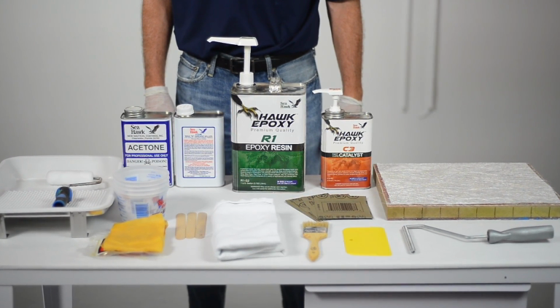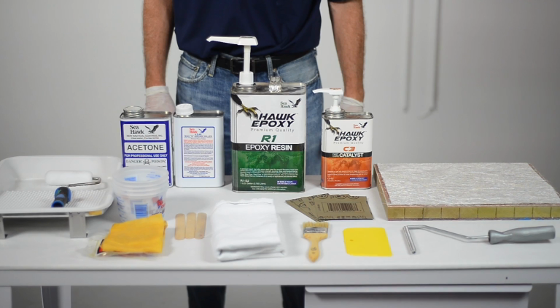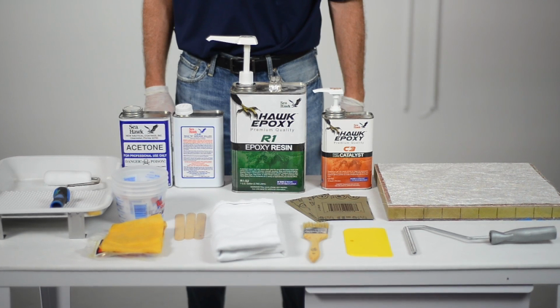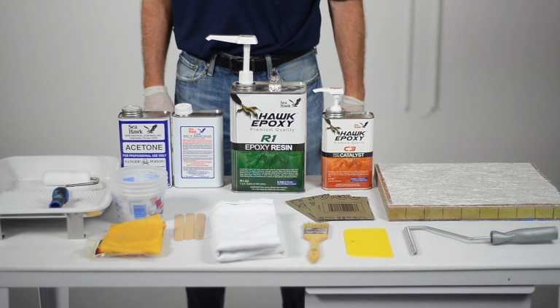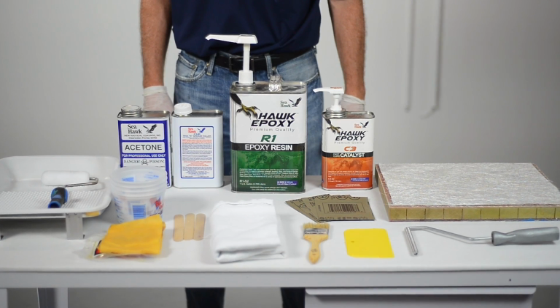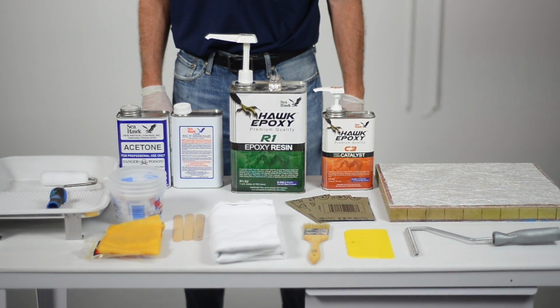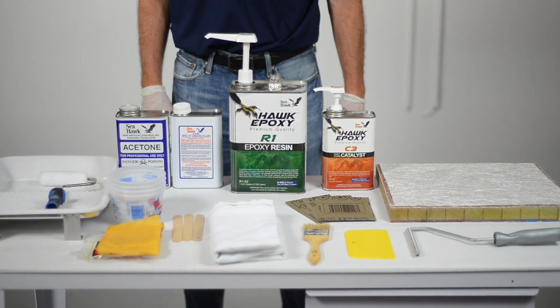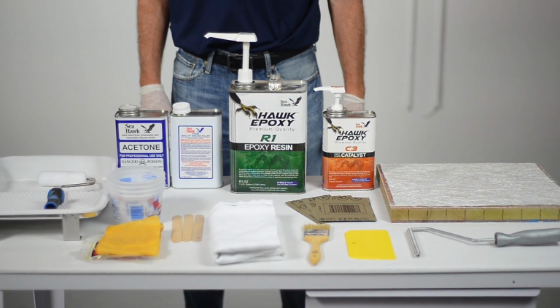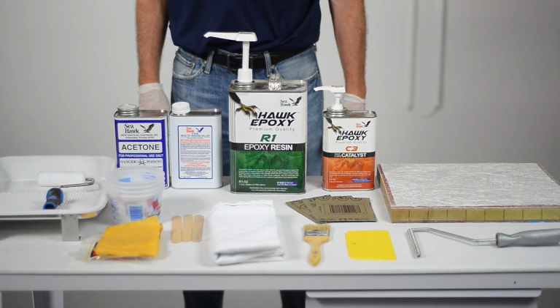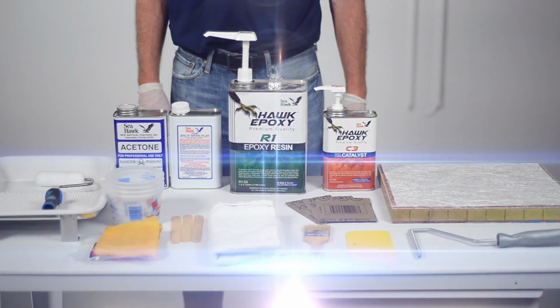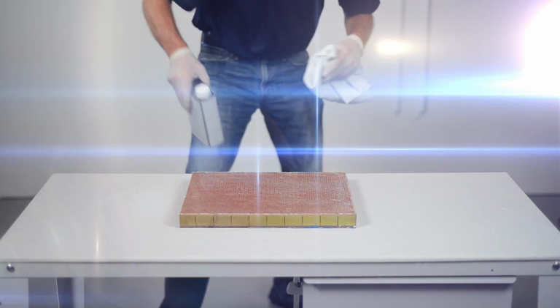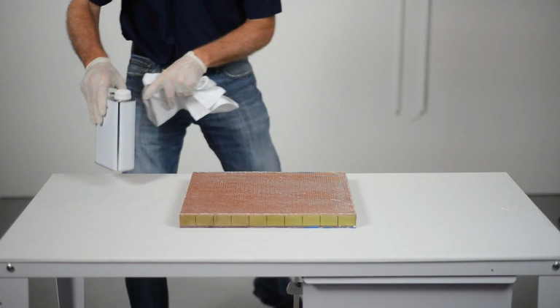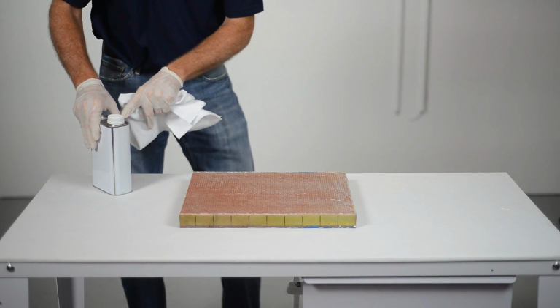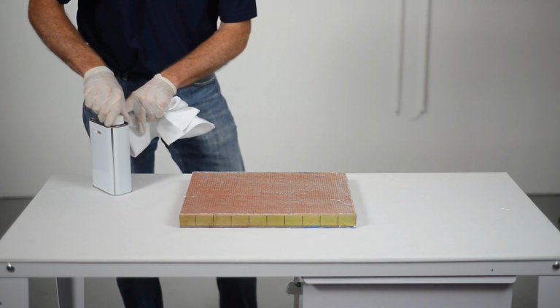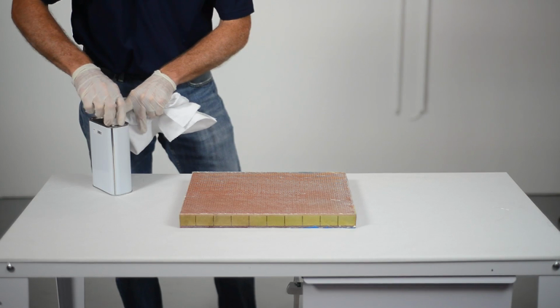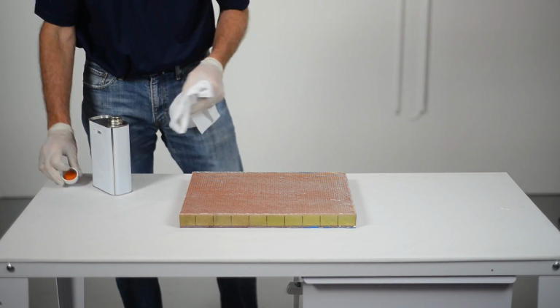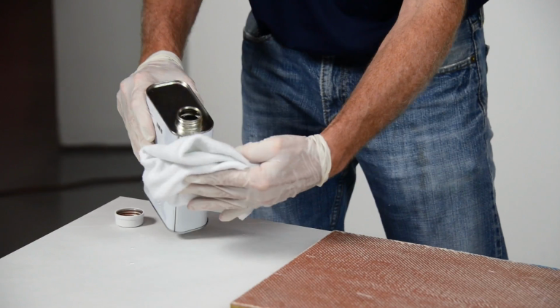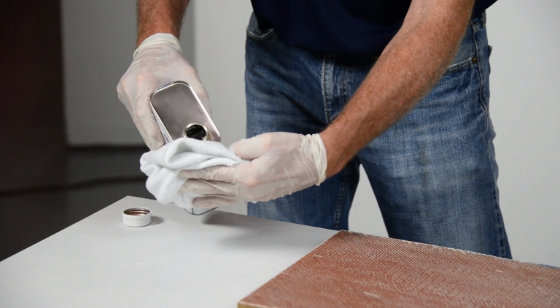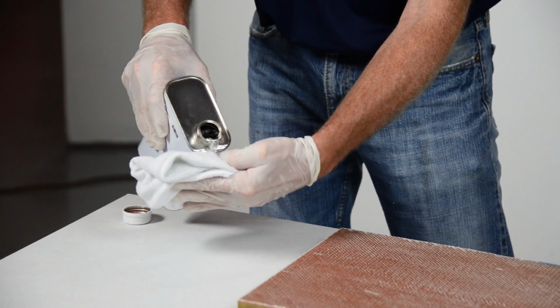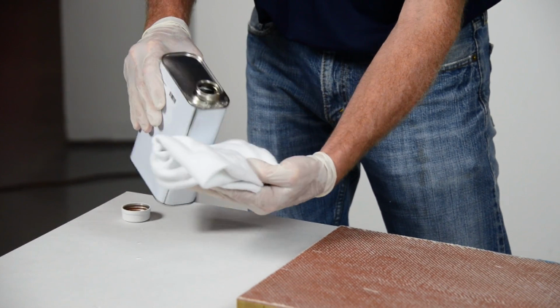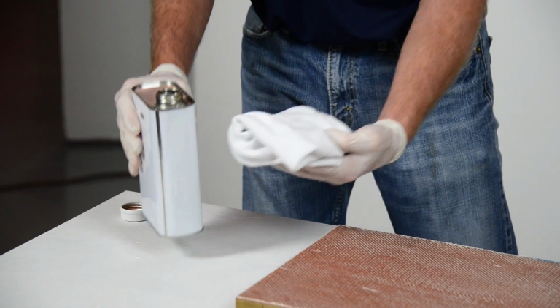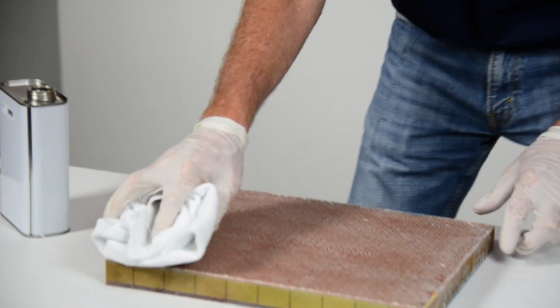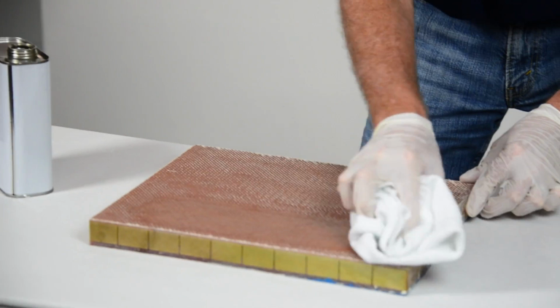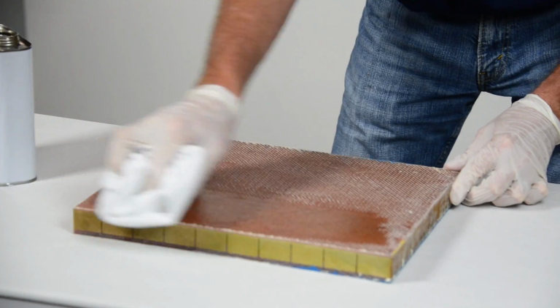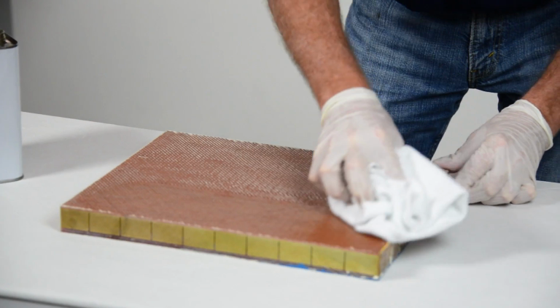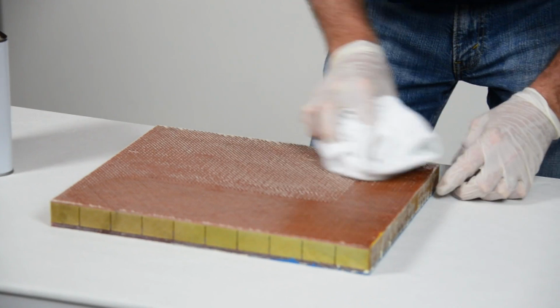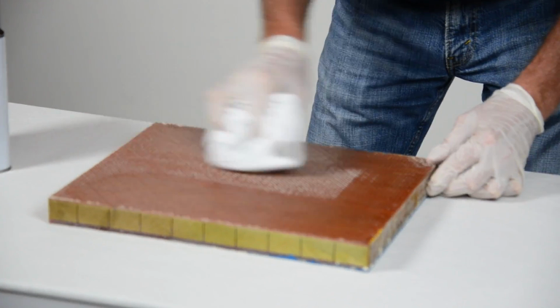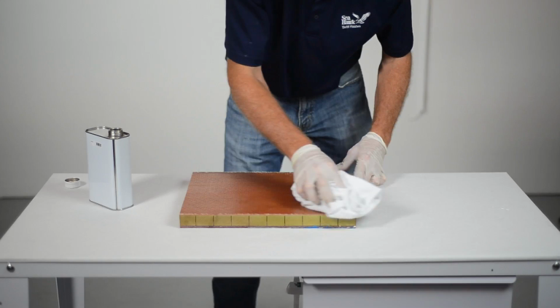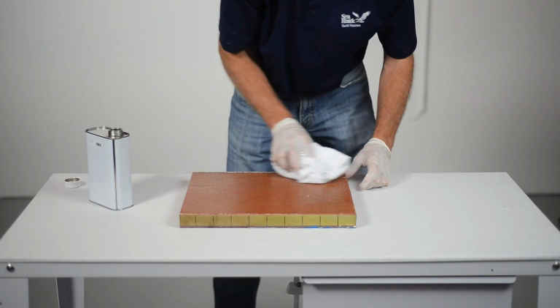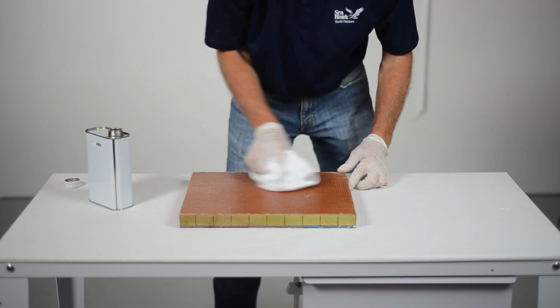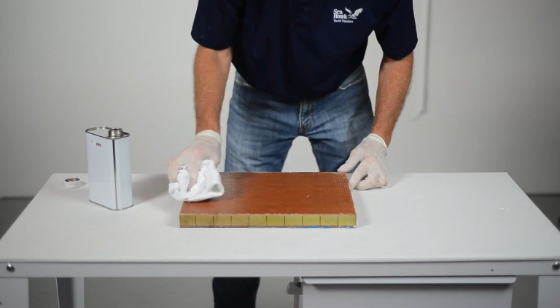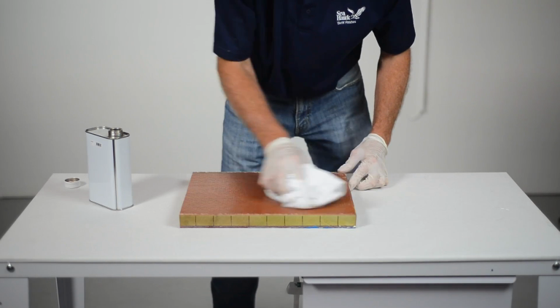This is the proper technique for applying fiberglass materials with Hawk epoxy. Clean the repair area with S80 Wax and Grease Killer to remove all grease, wax, dirt, and loose surface material. Make sure the area is fully dried prior to moving to the next step.